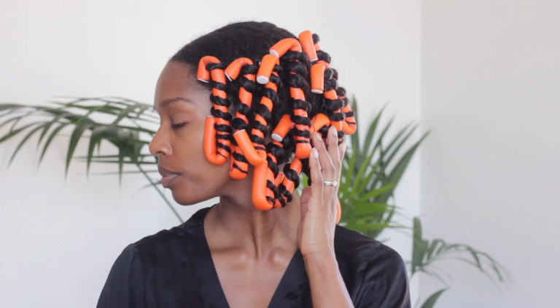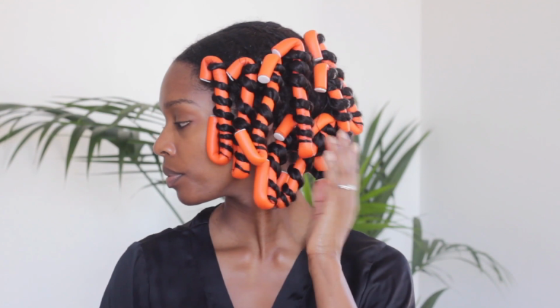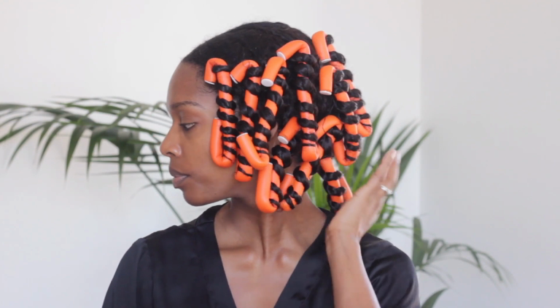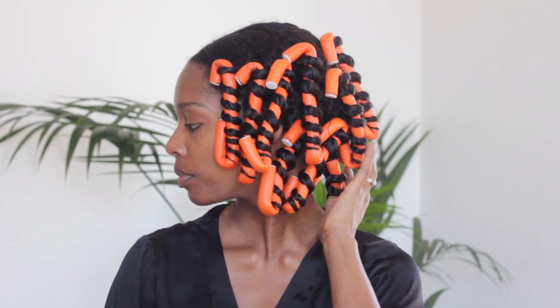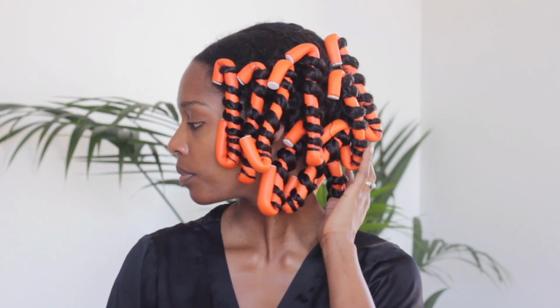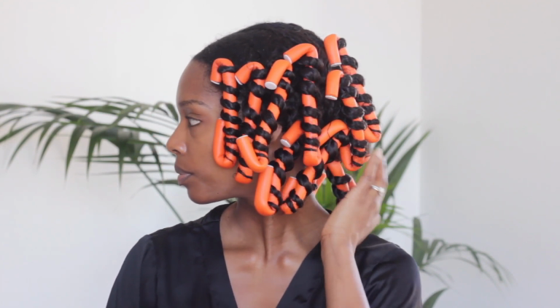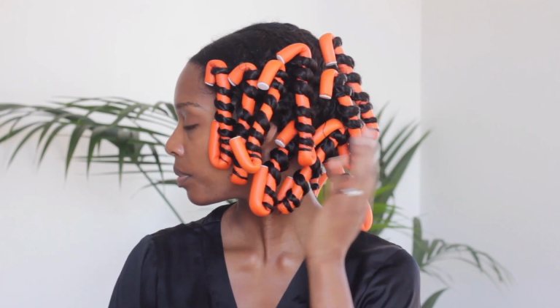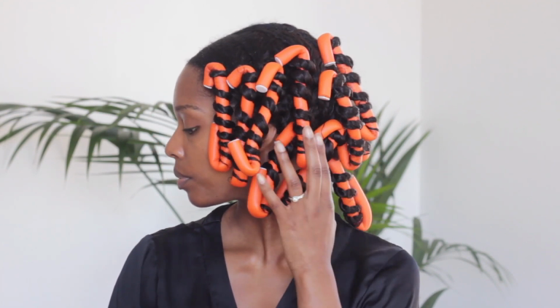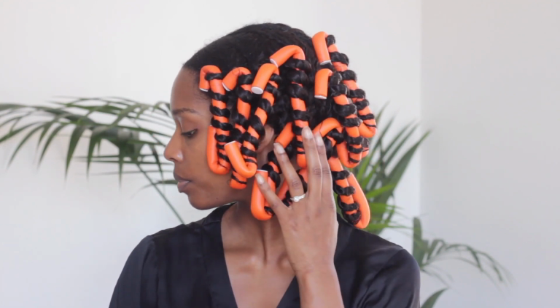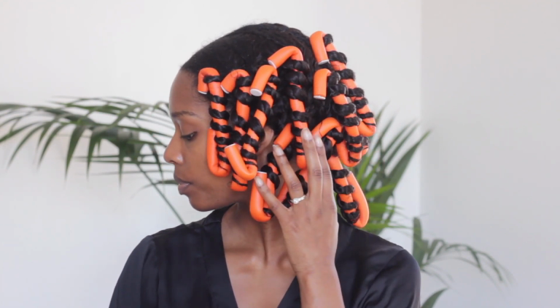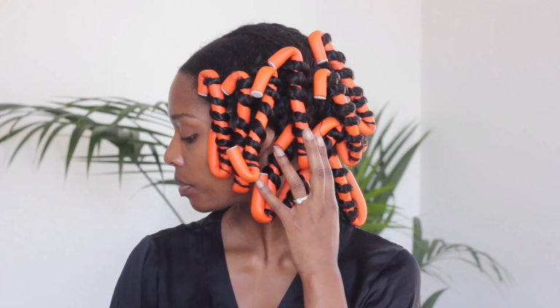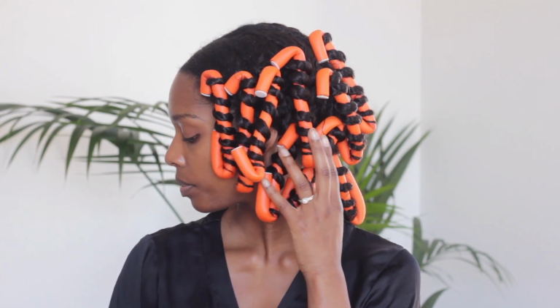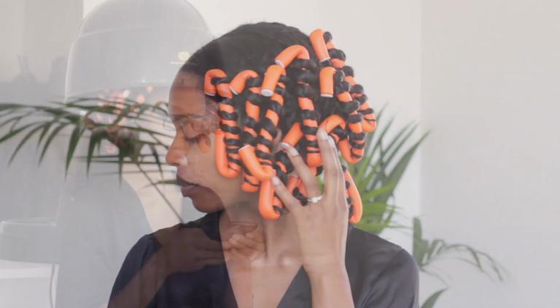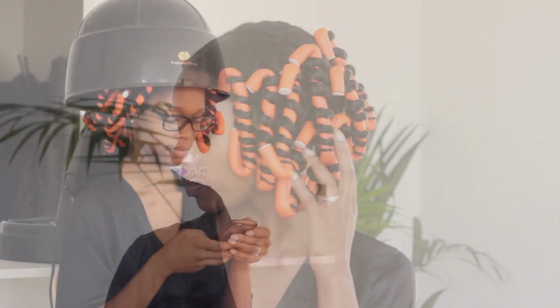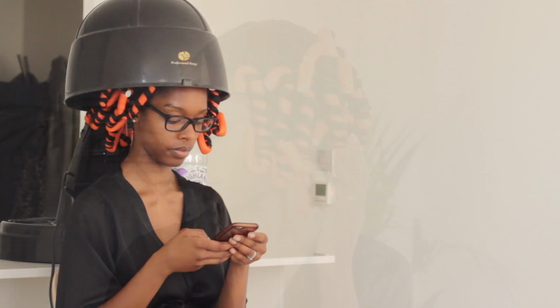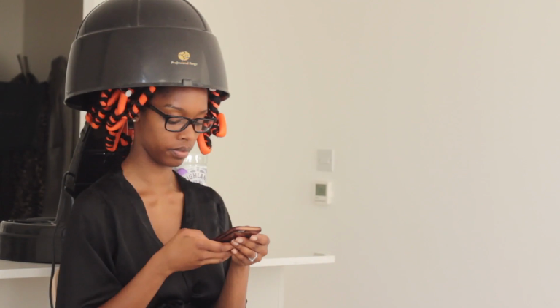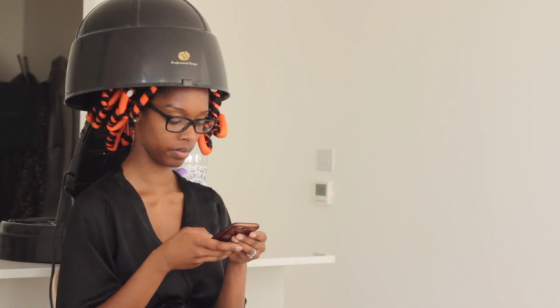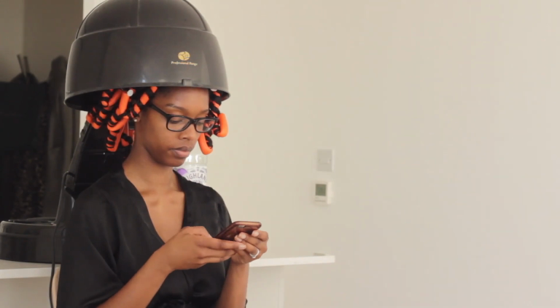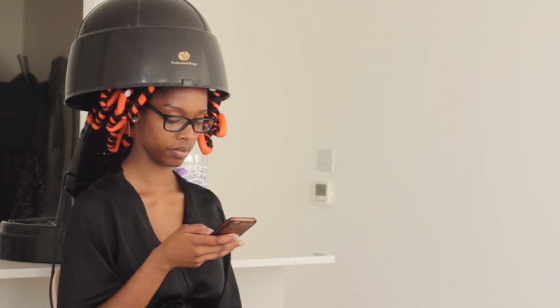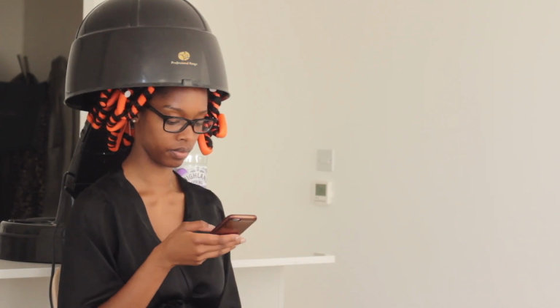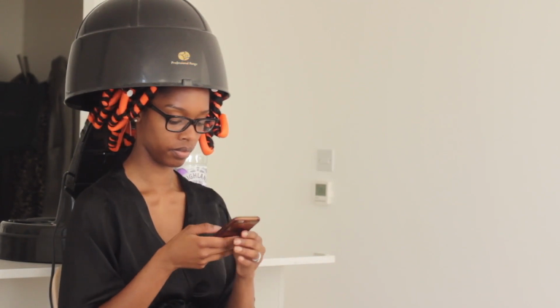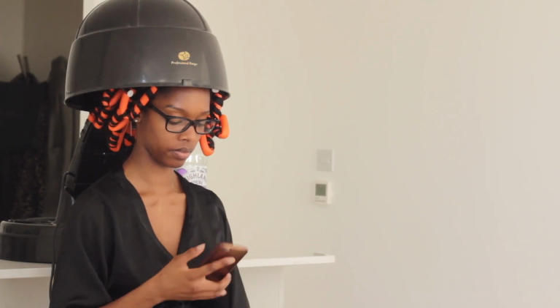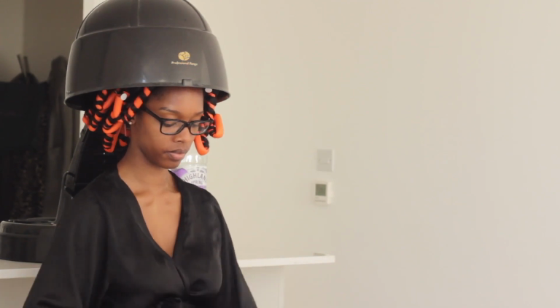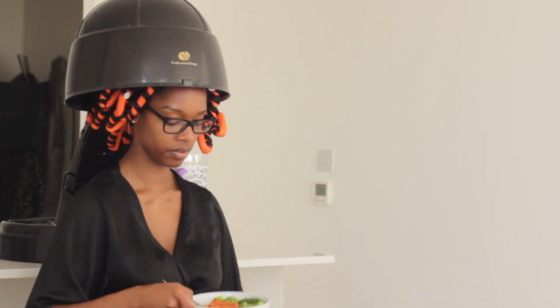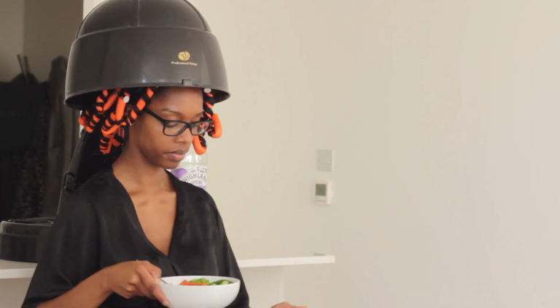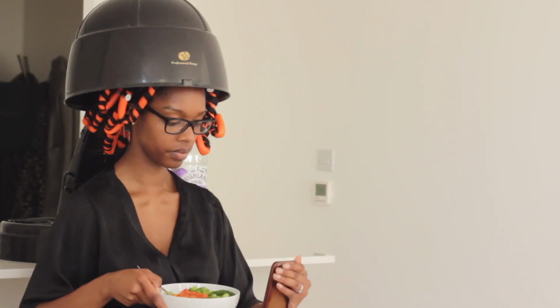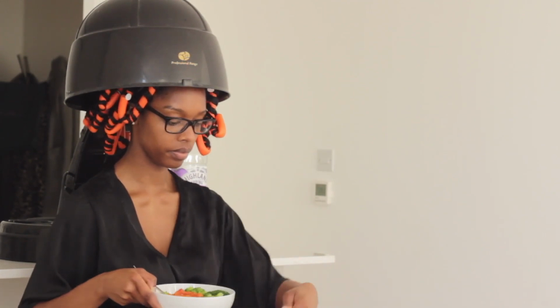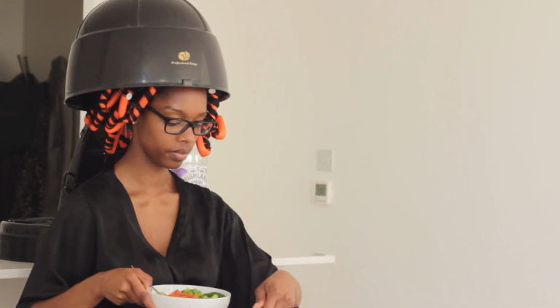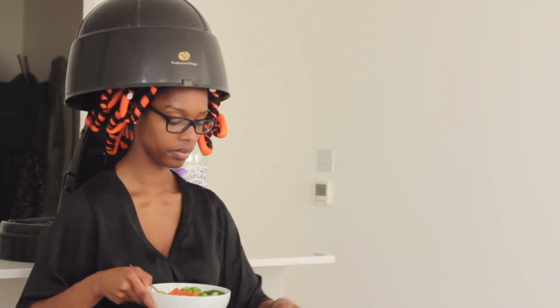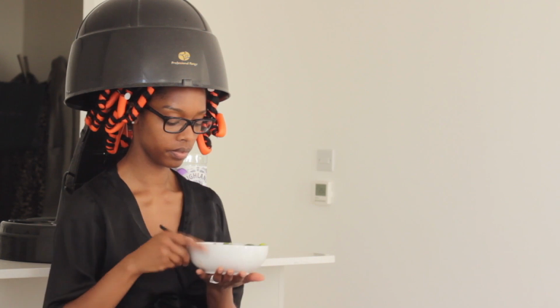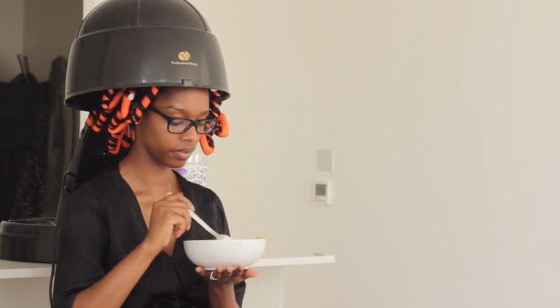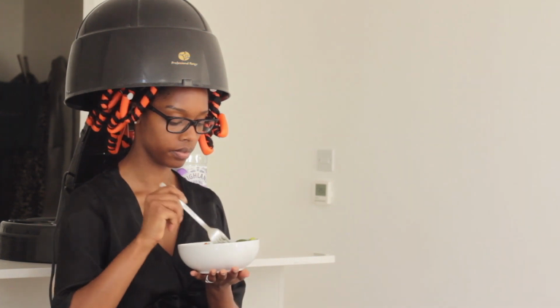Some minutes later, this is what I'm working with. I've got all of my flexi rods in and just to speed up the process of drying, I go under my hooded dryer for an hour and a half.